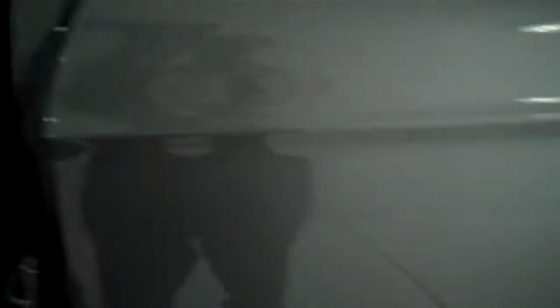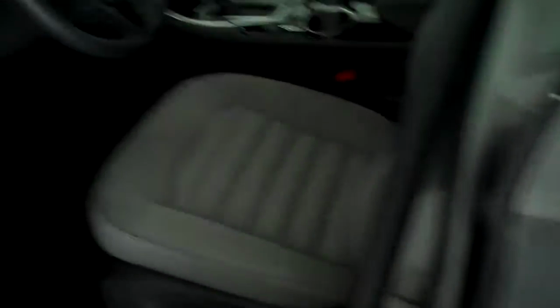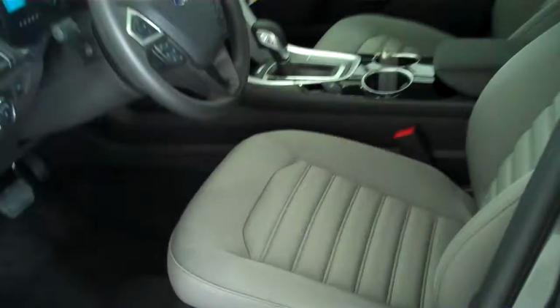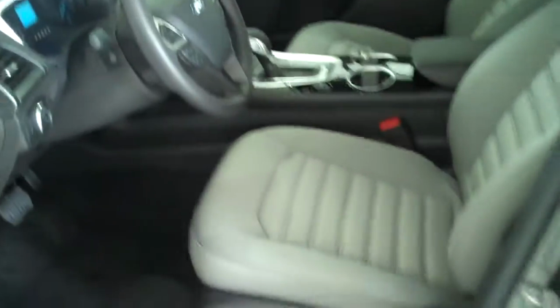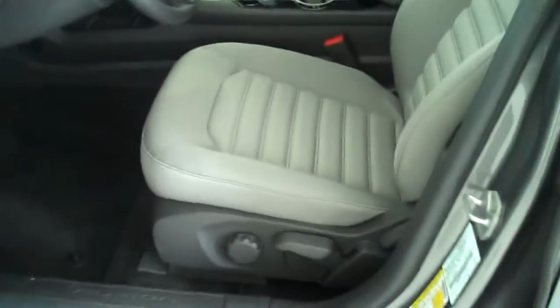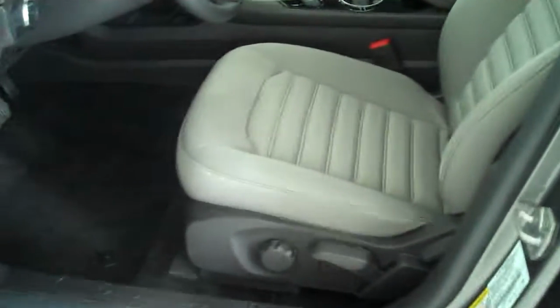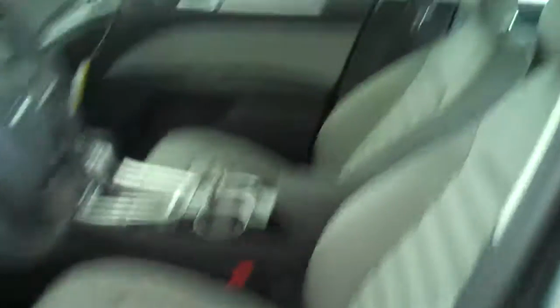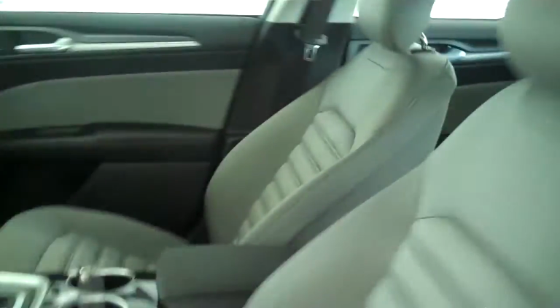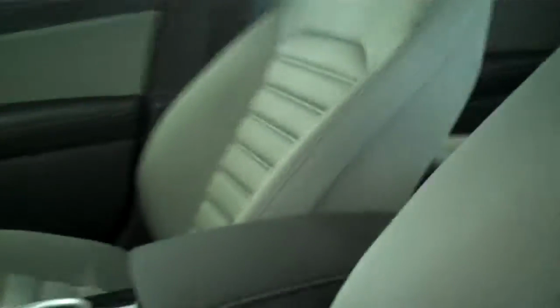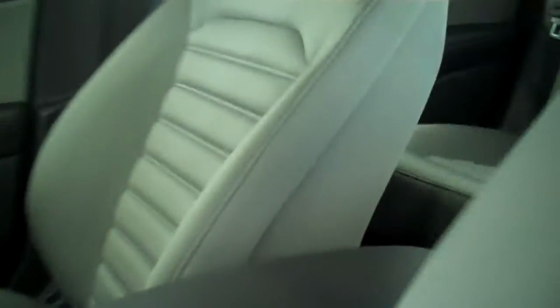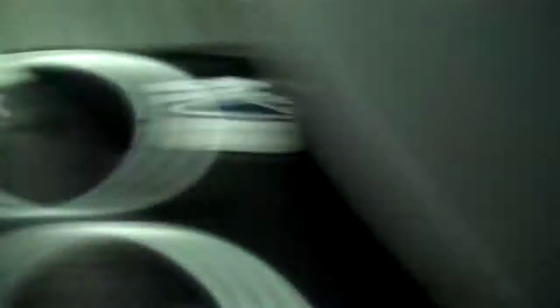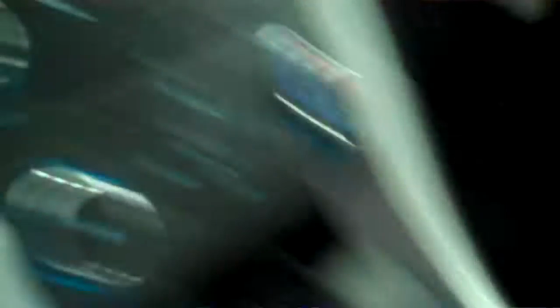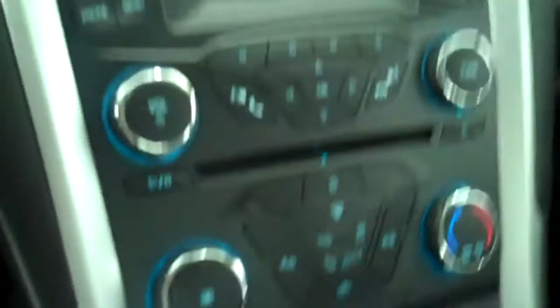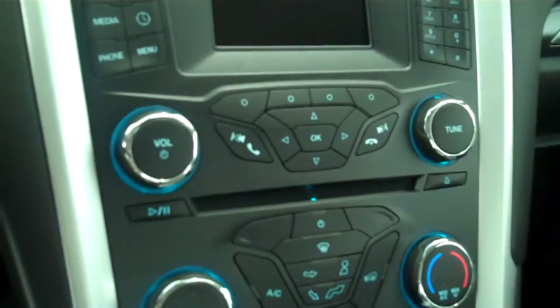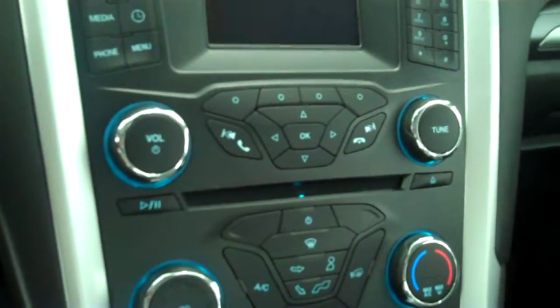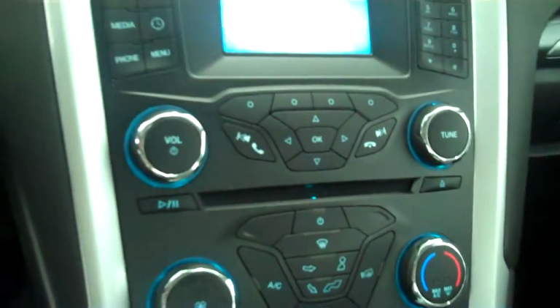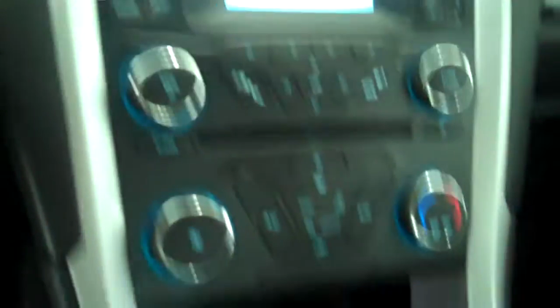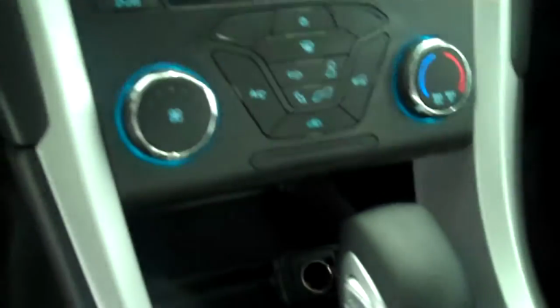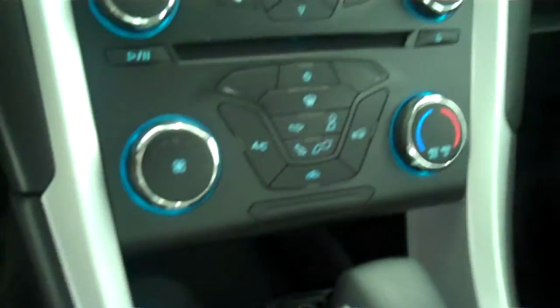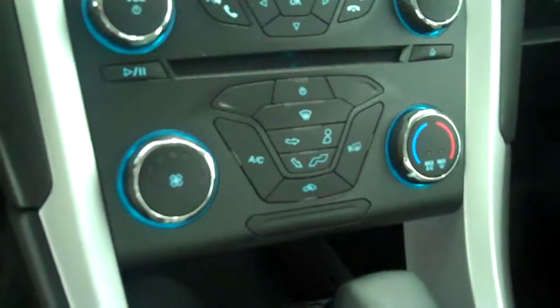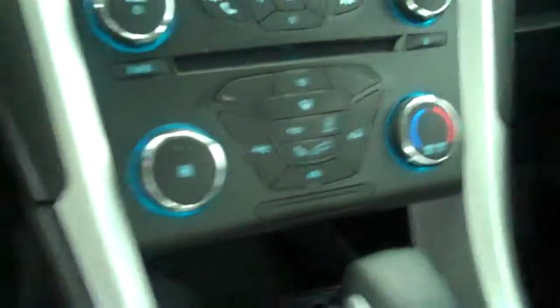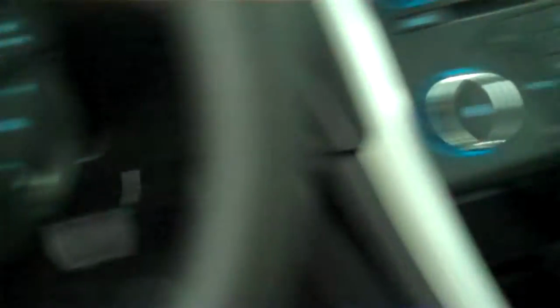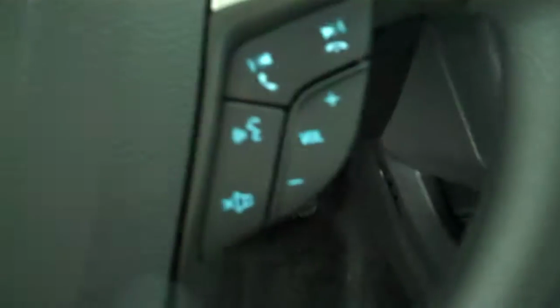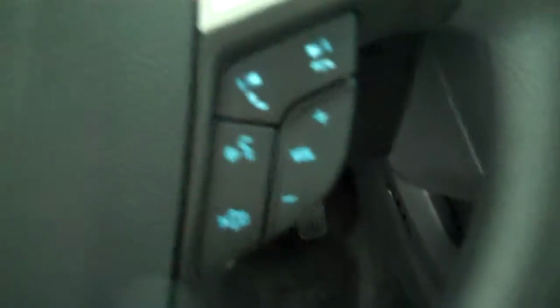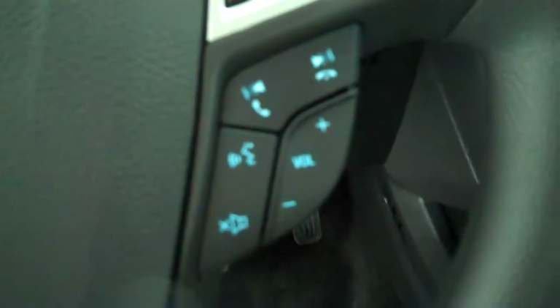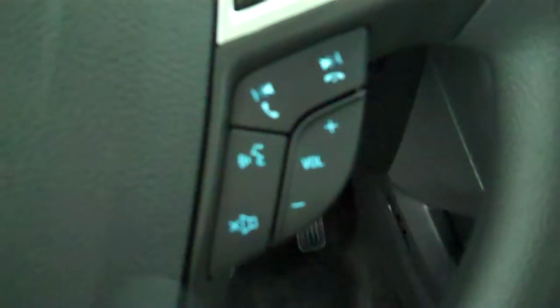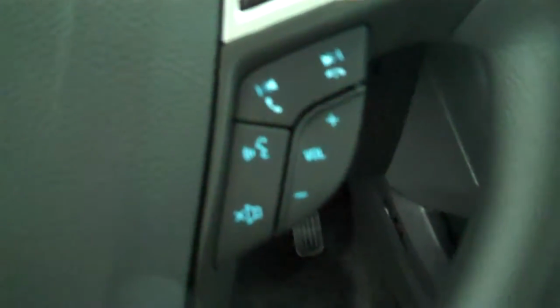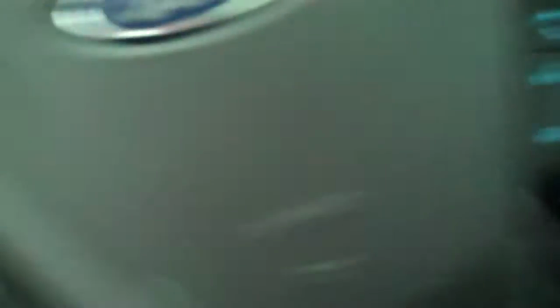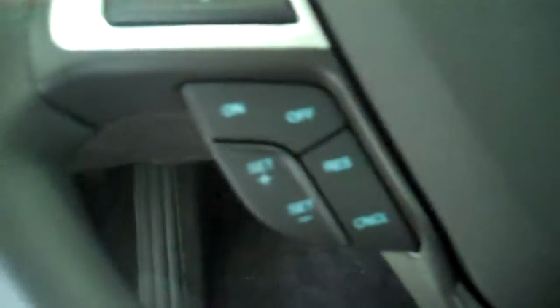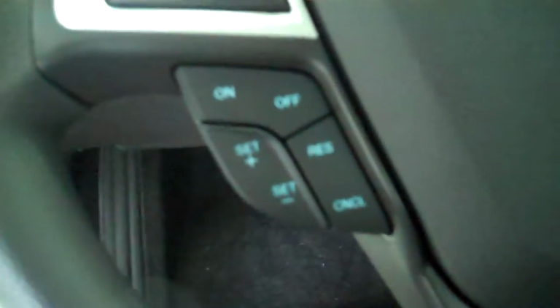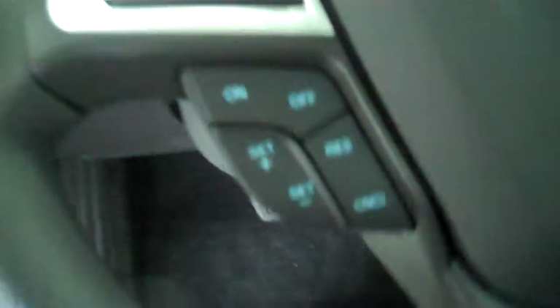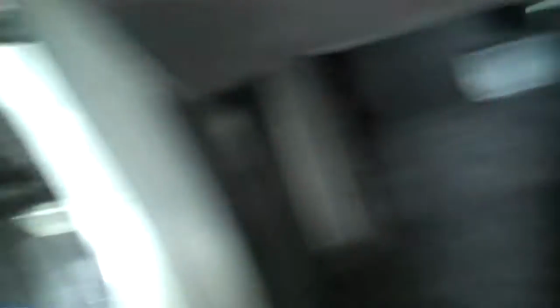Inside it has a gray cloth interior with bucket seats and console. It has AM FM stereo radio with CD. It has both heating and air conditioning. It has volume control for the radio on the steering wheel. It has cruise control.